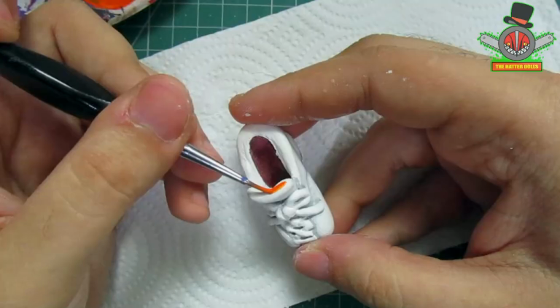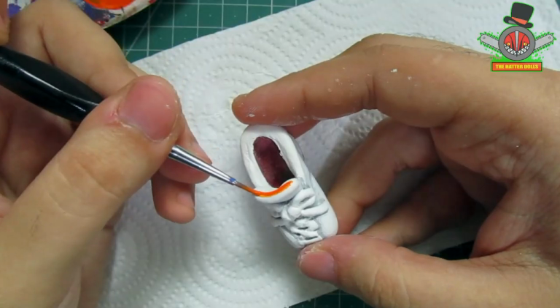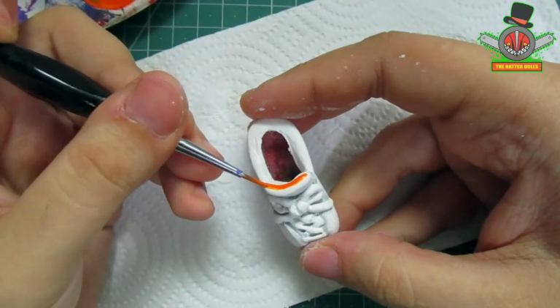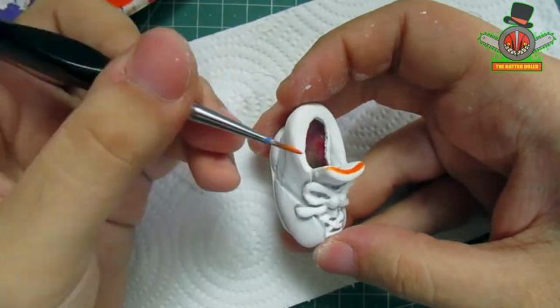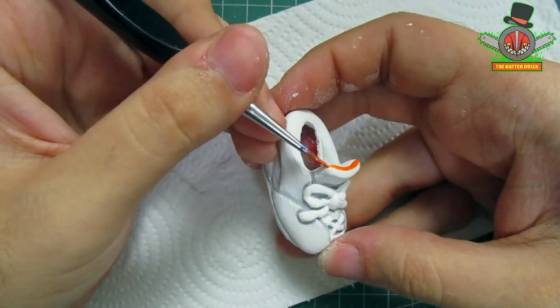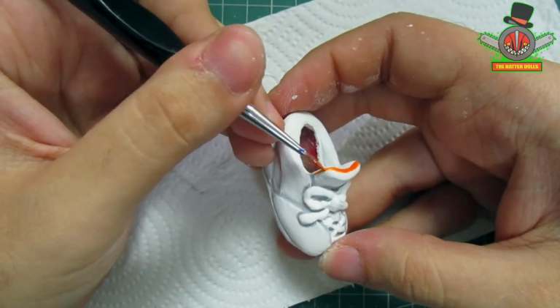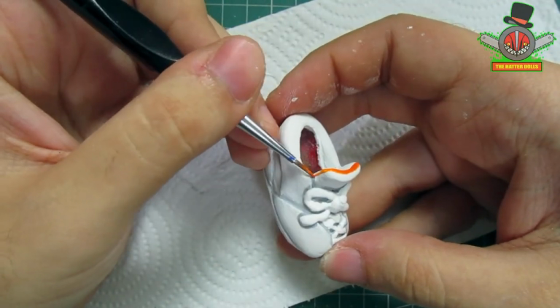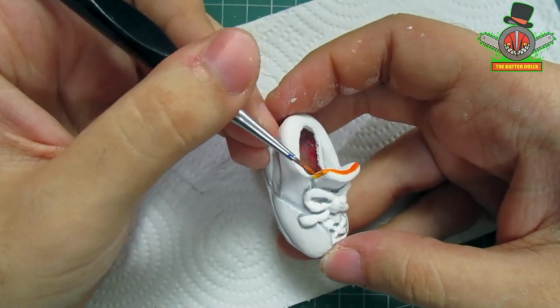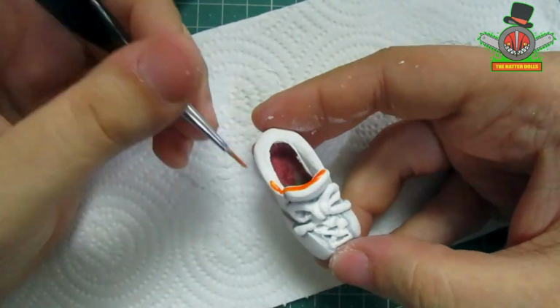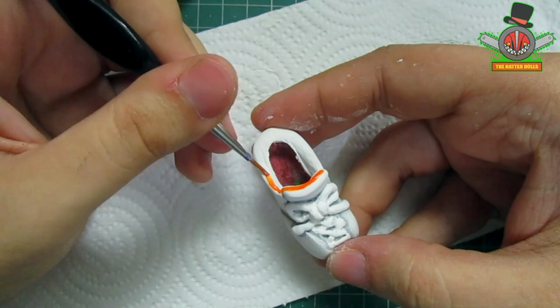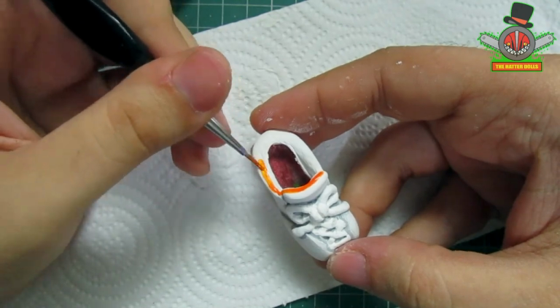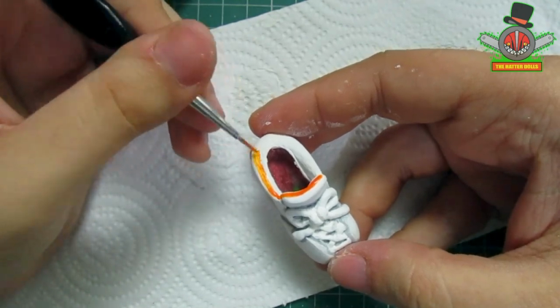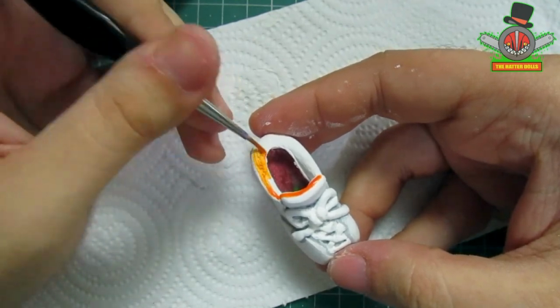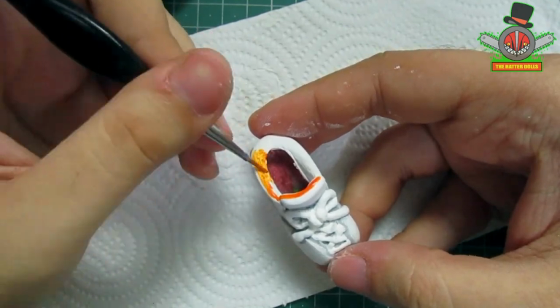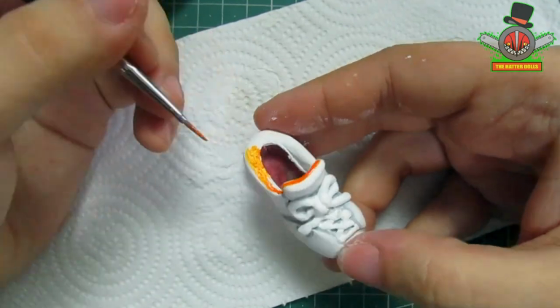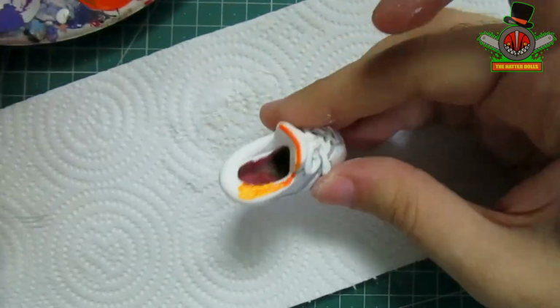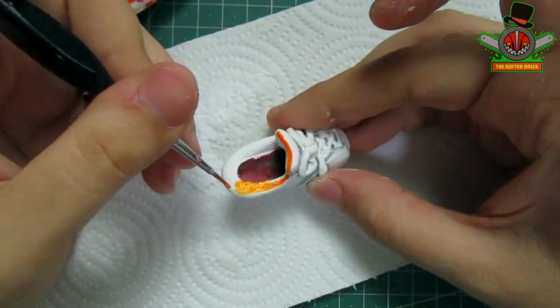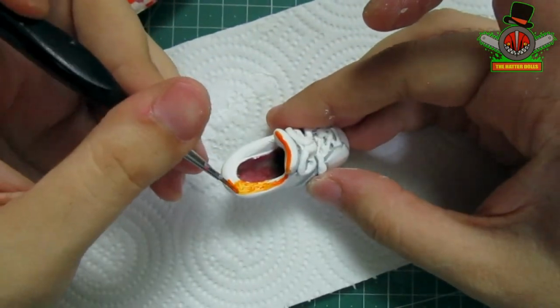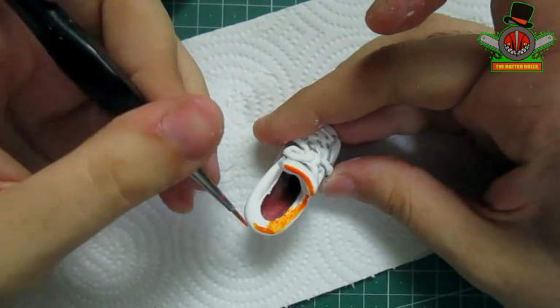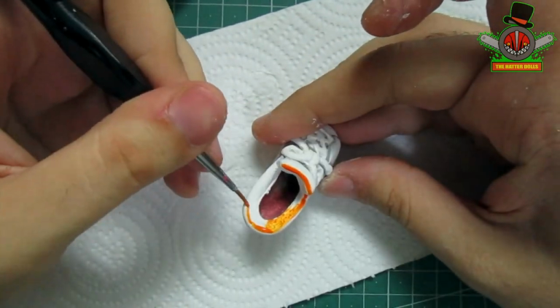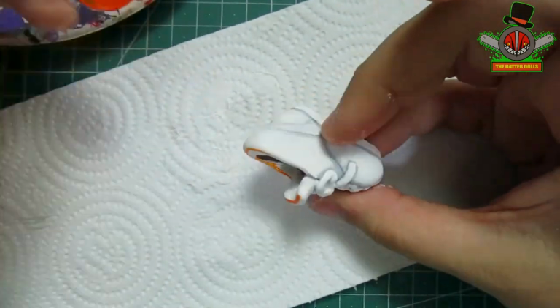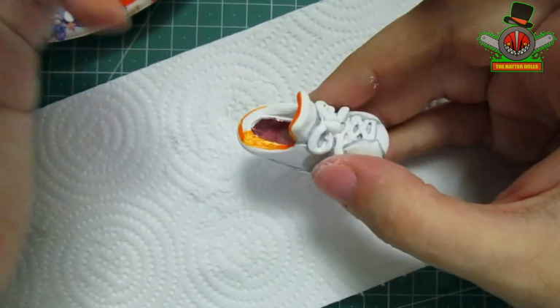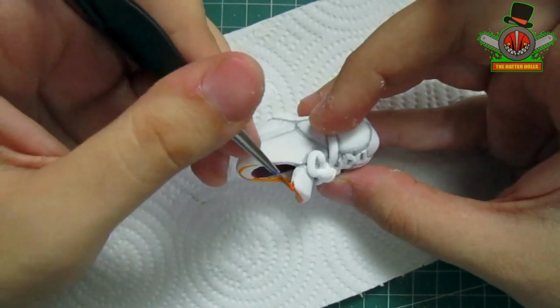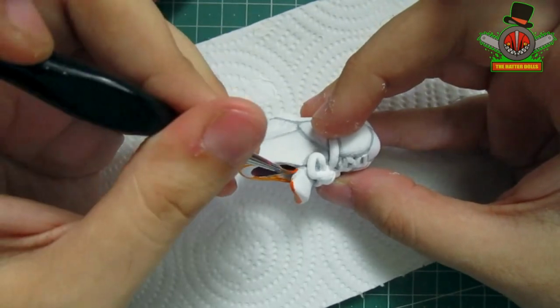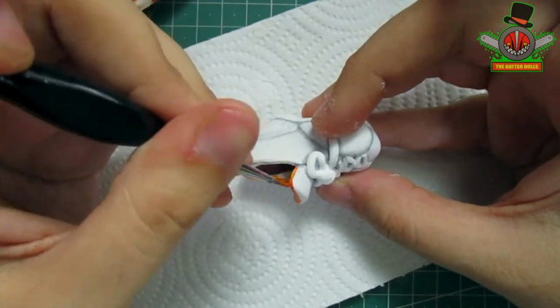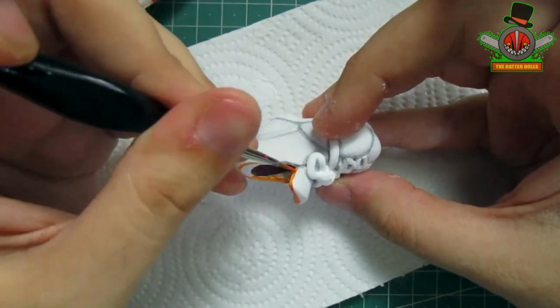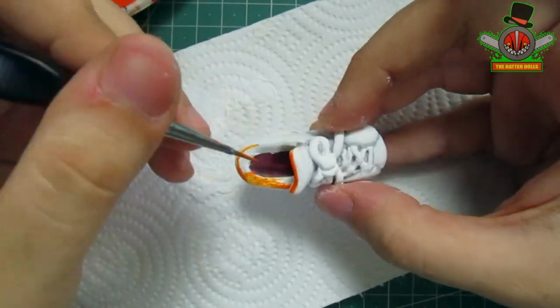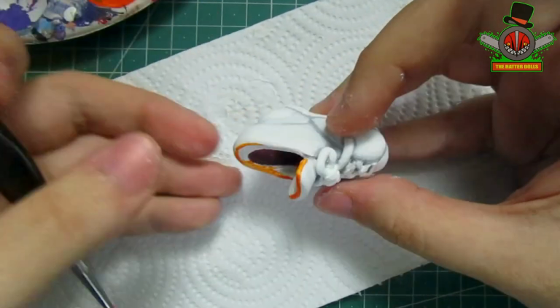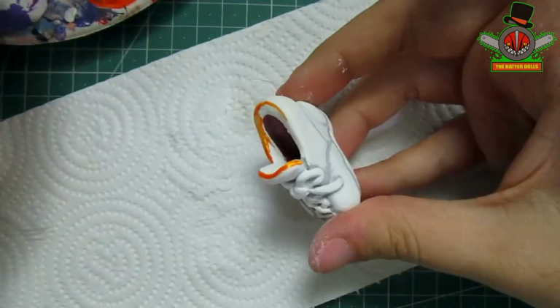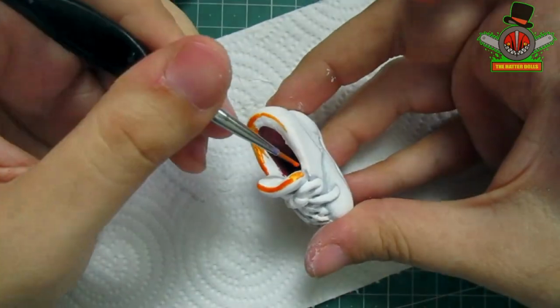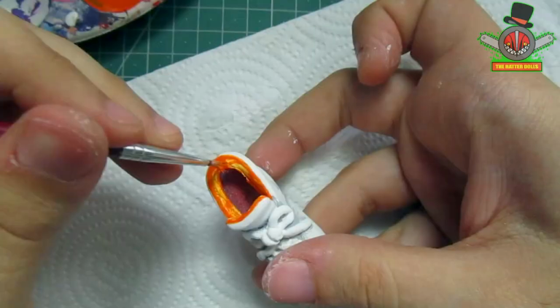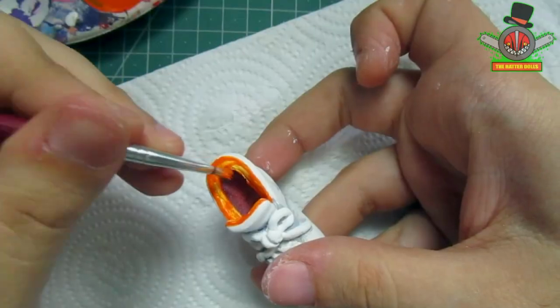Now with neon orange paint I will go over the areas that have that color, like the laces and the soles, trying to do it as delicately as possible. When it comes to using this type of paint, I always recommend passing several layers for a more solid result.